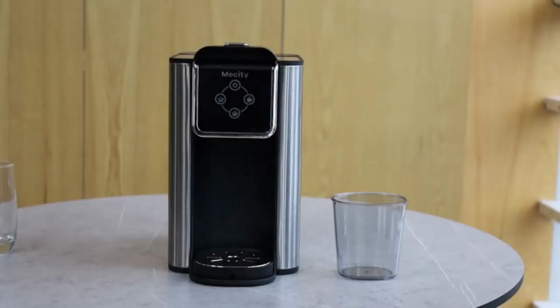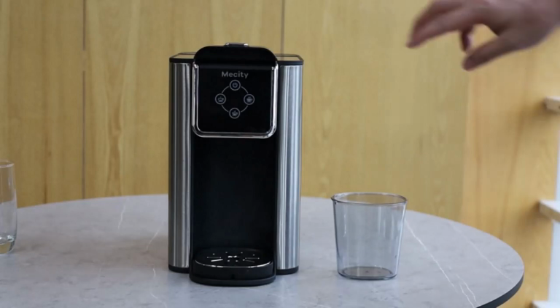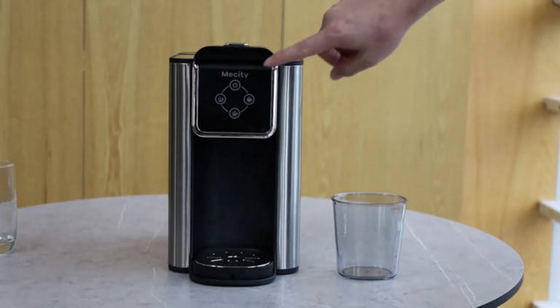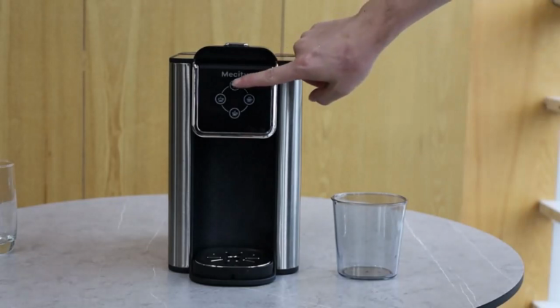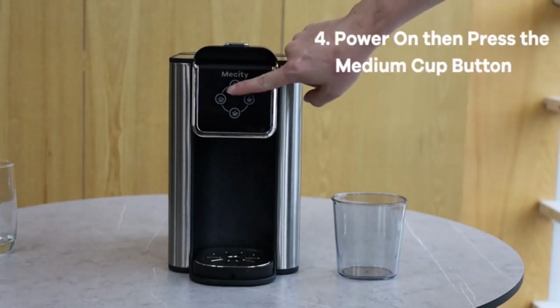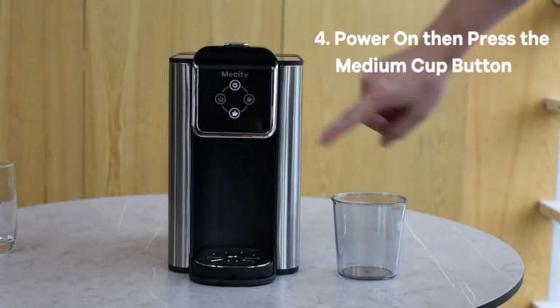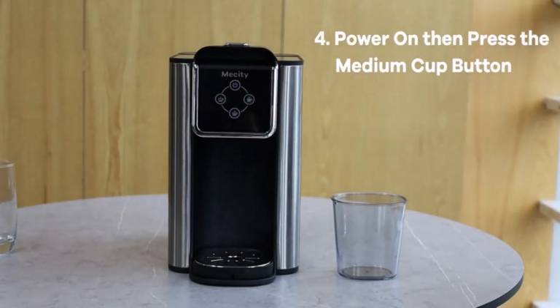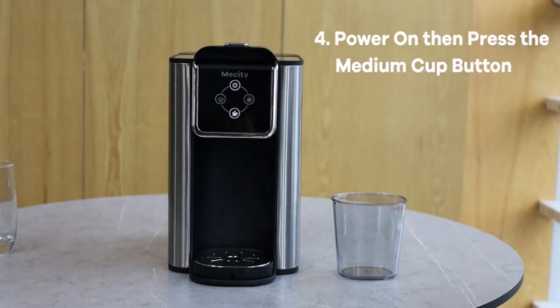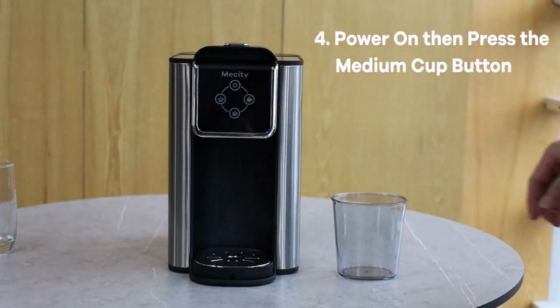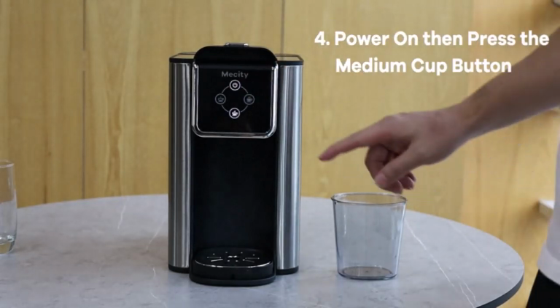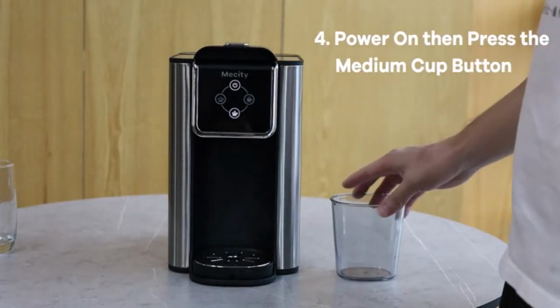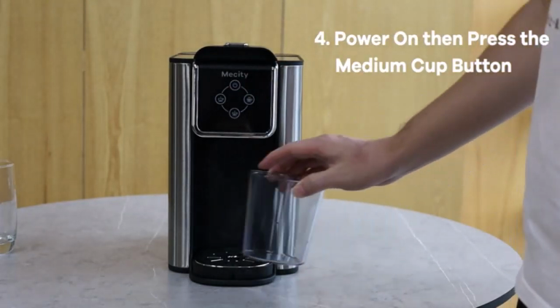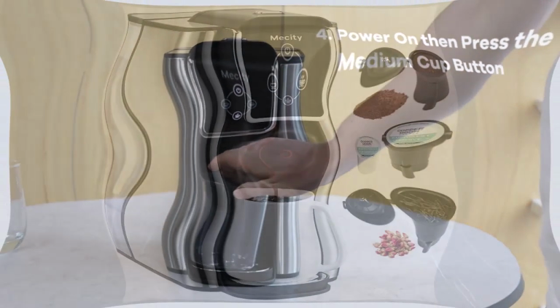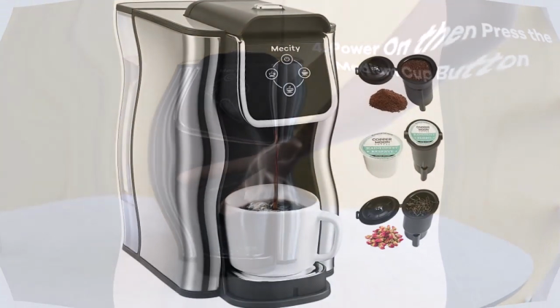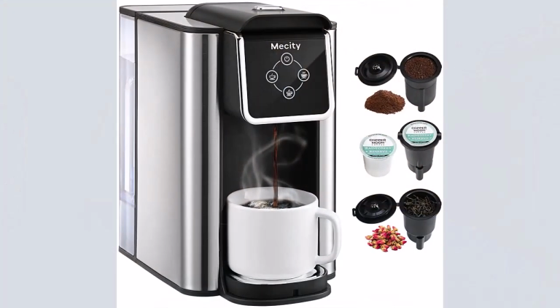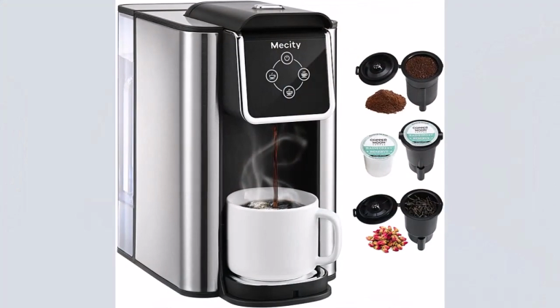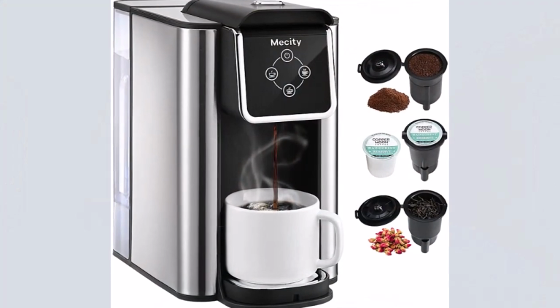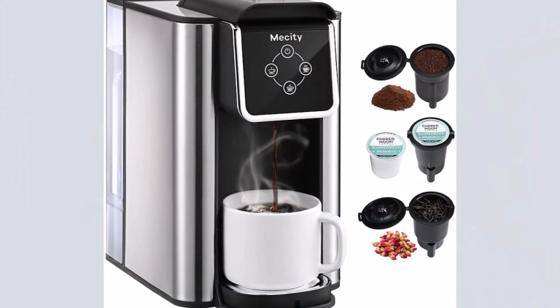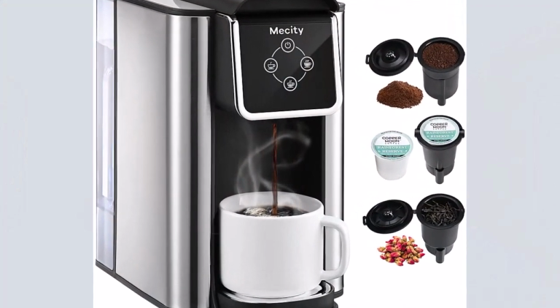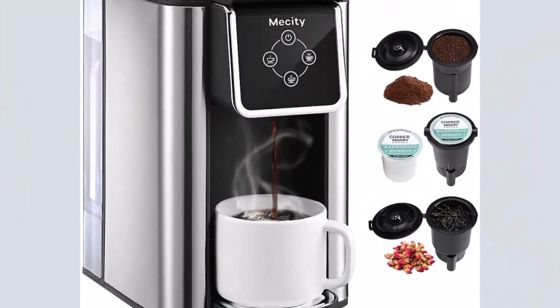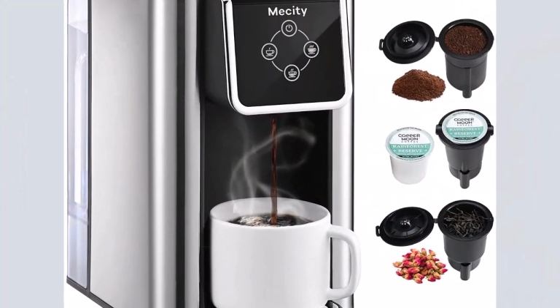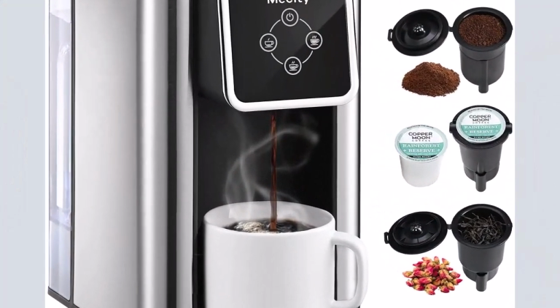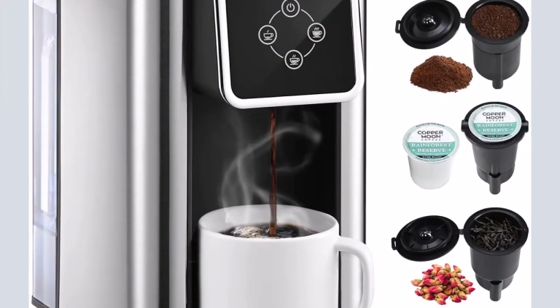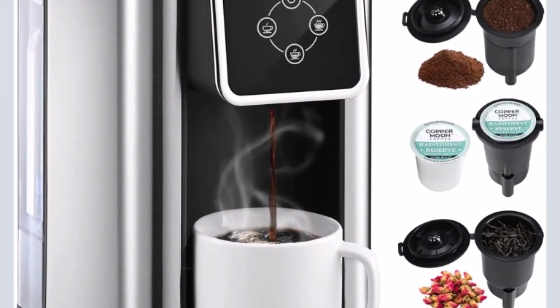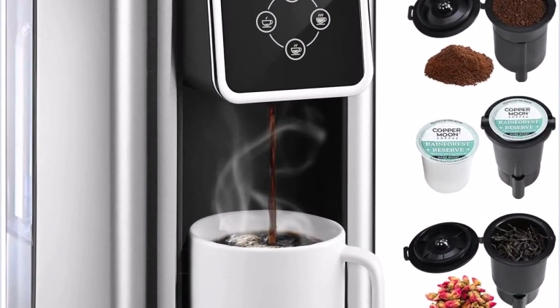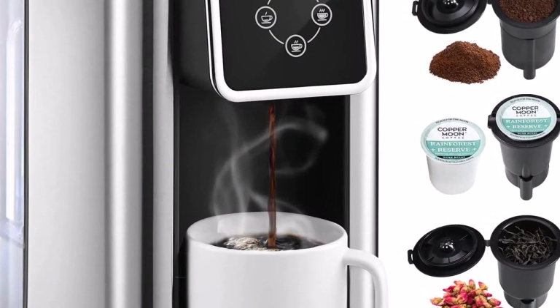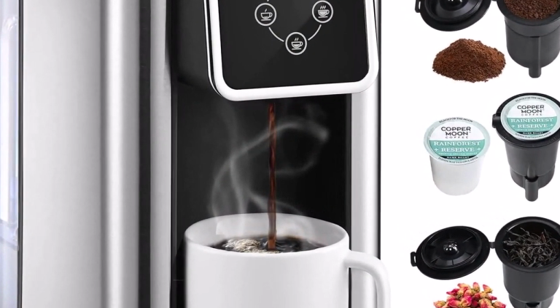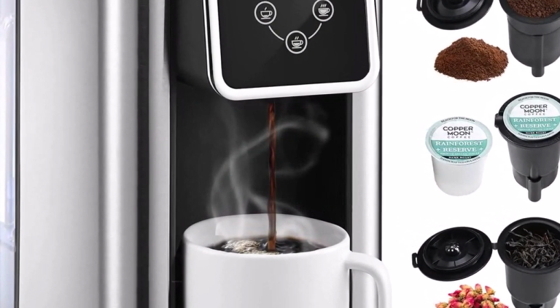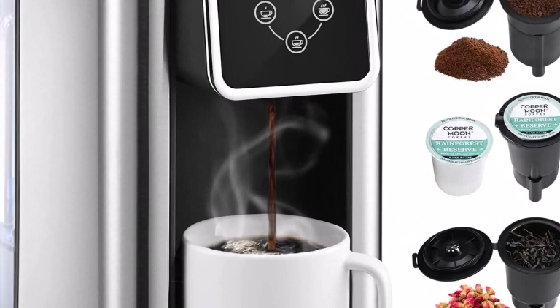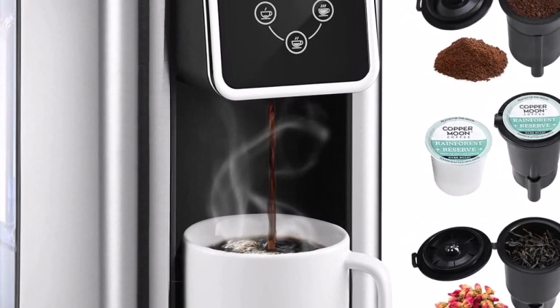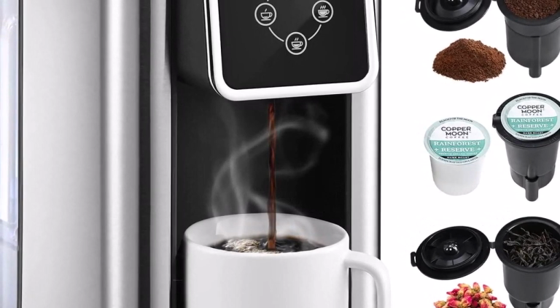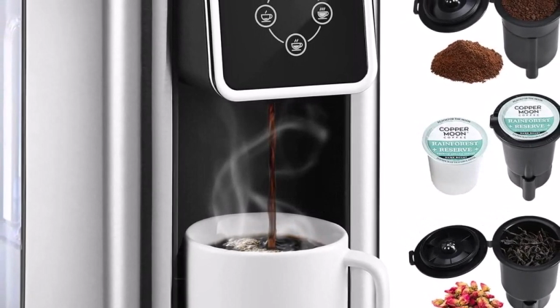Brew any cup size between 6 to 12 ounces with Keurig K-cup pods. One-cup reservoir — just add fresh water for each brew. Fast and fresh brewed coffee made in minutes.